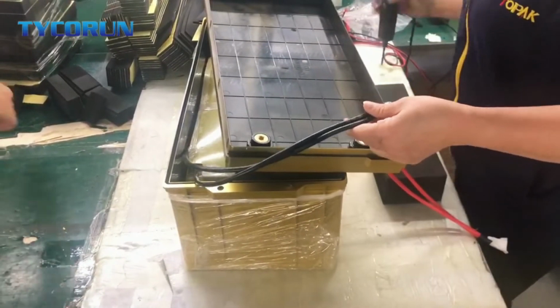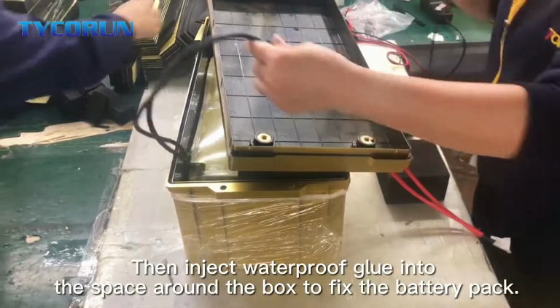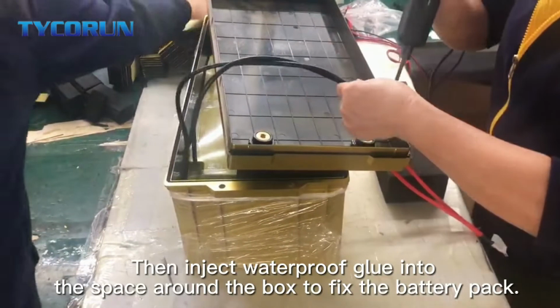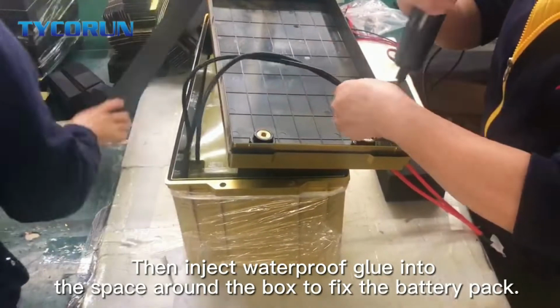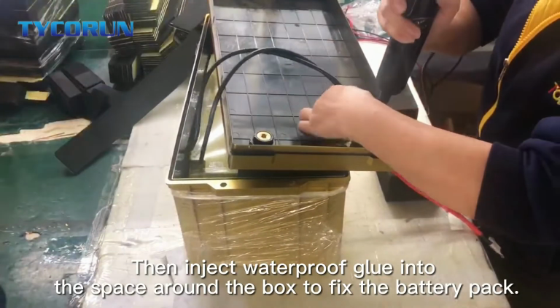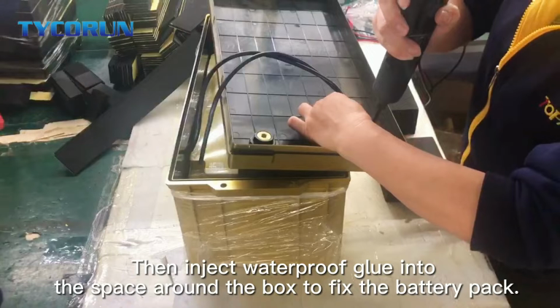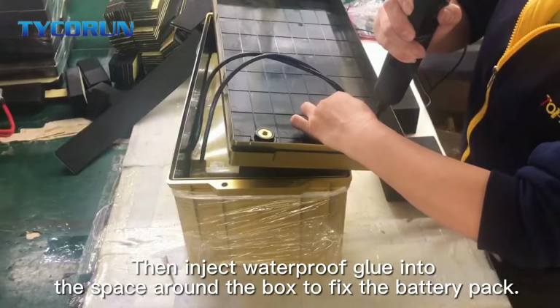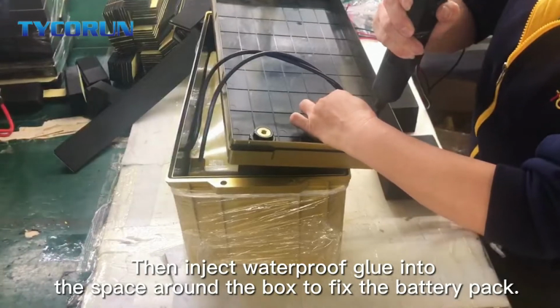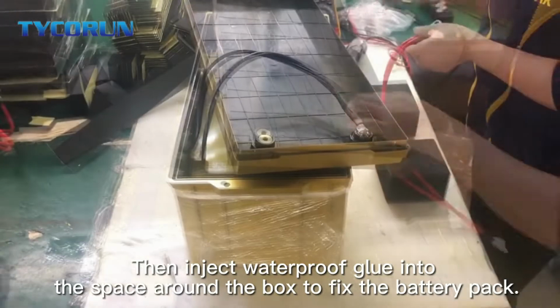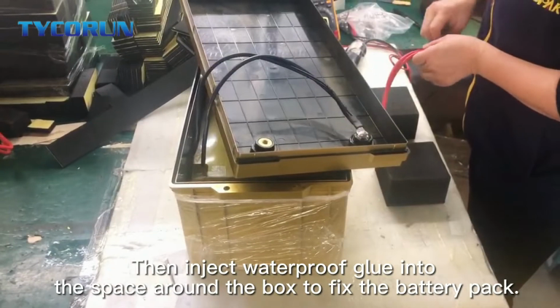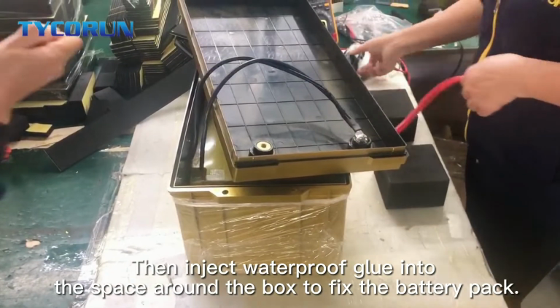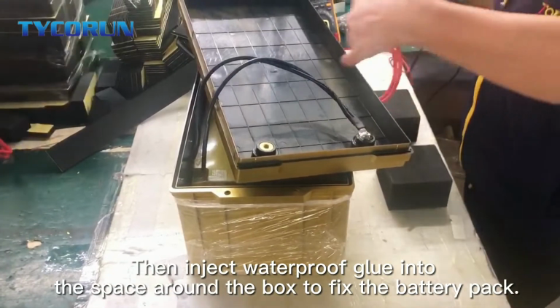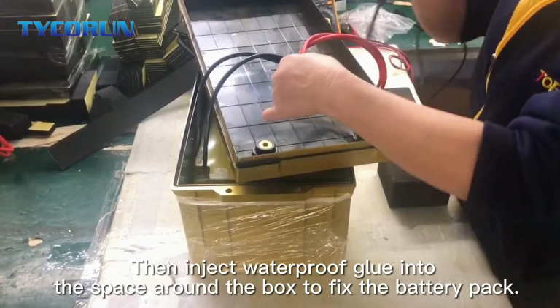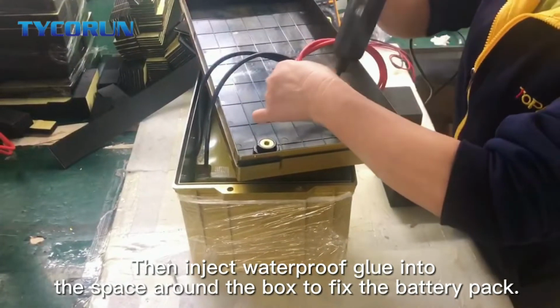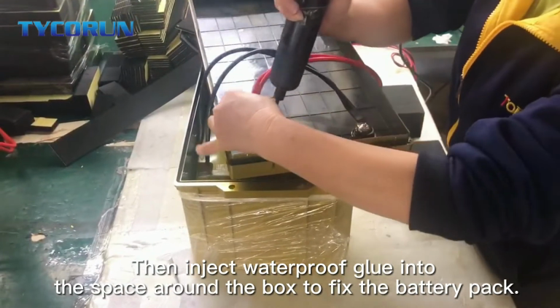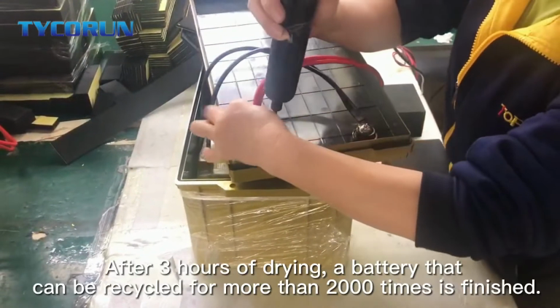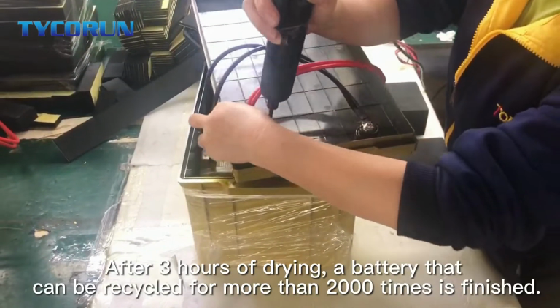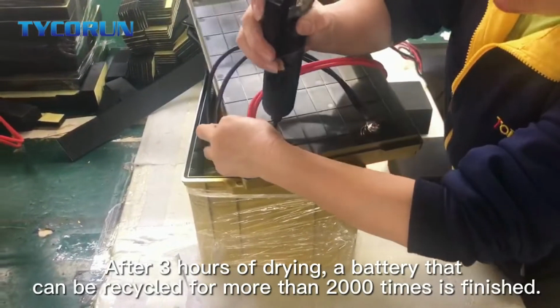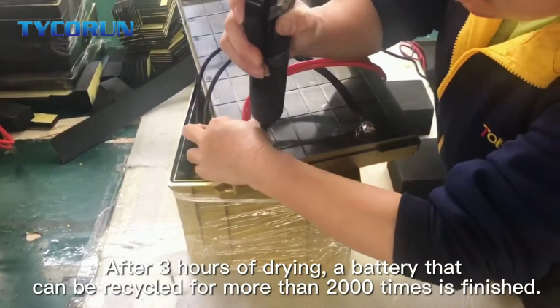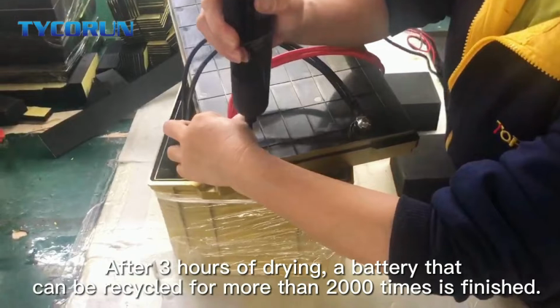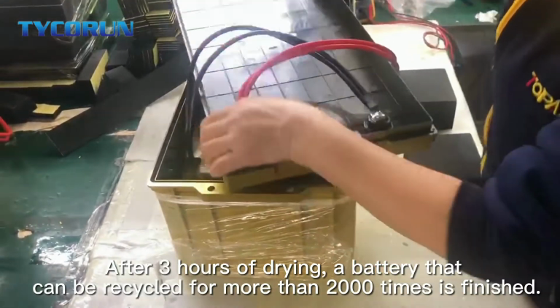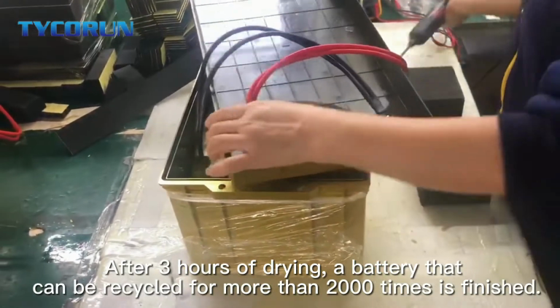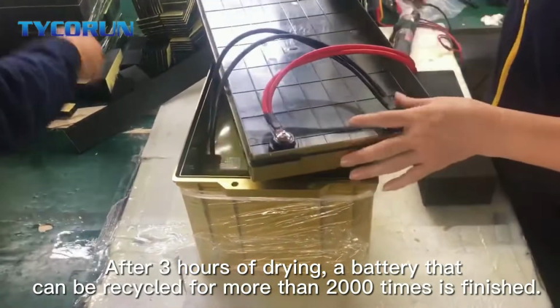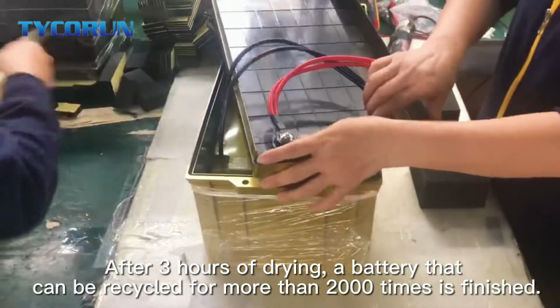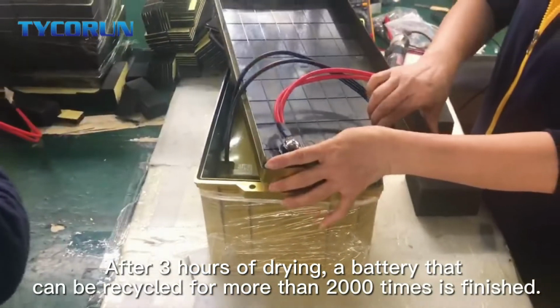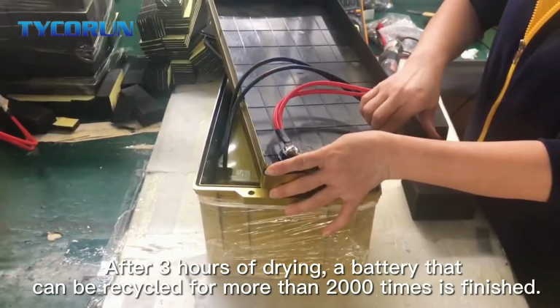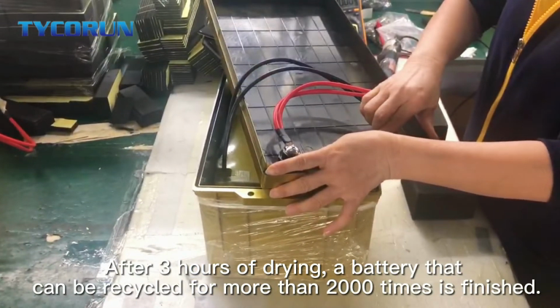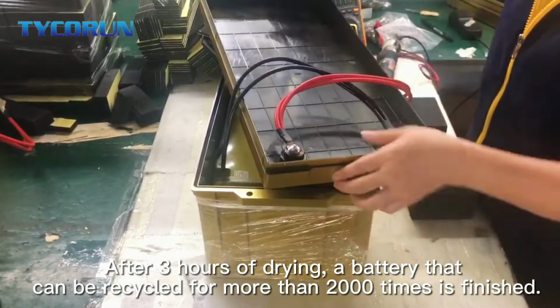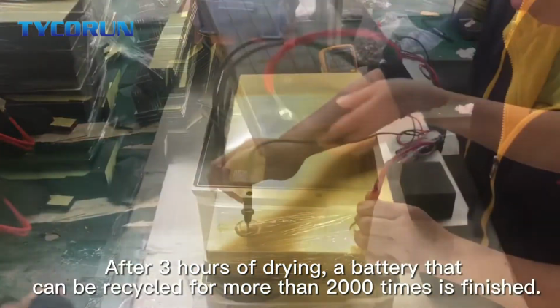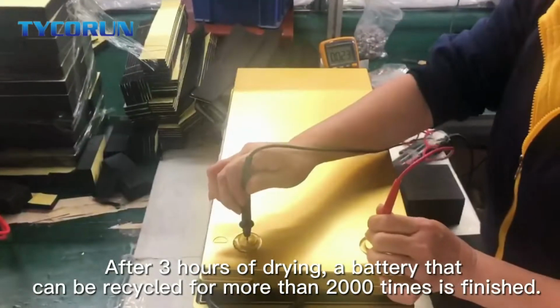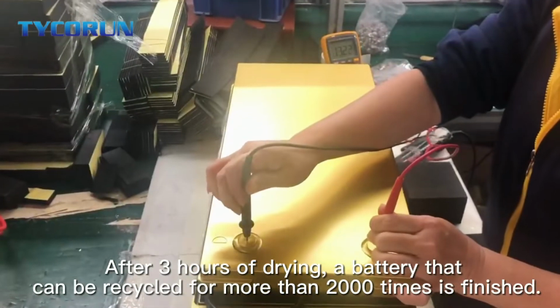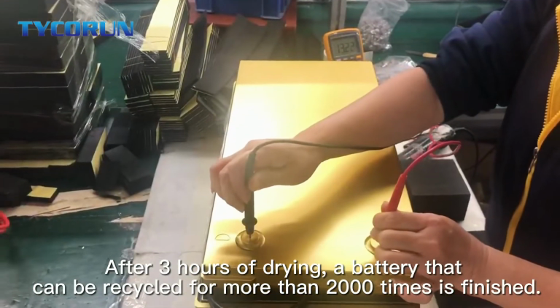Then inject the waterproof glue into the space around the box to fix the battery pack. After 3 hours of drying, a battery that can be recycled for more than 2000 times is finished.